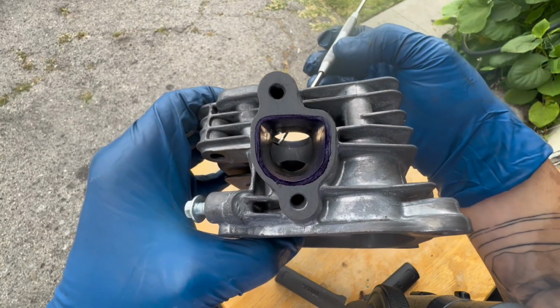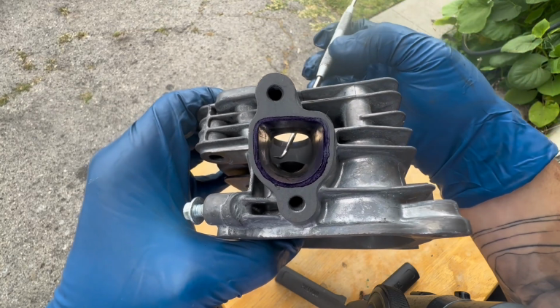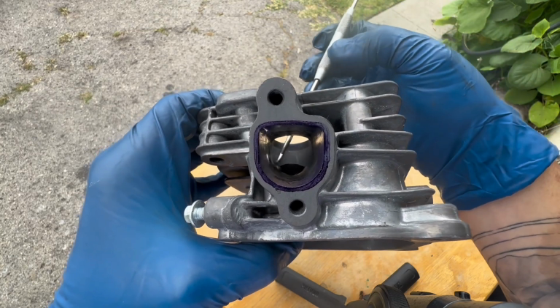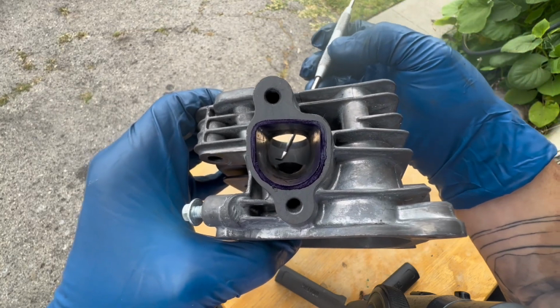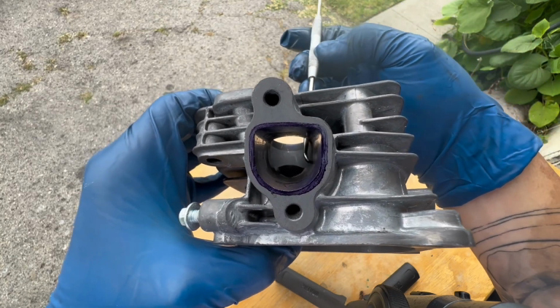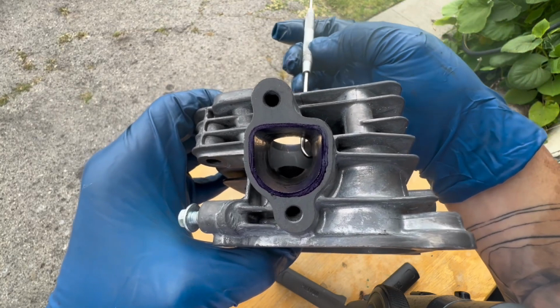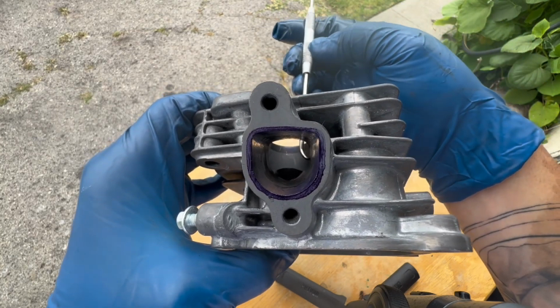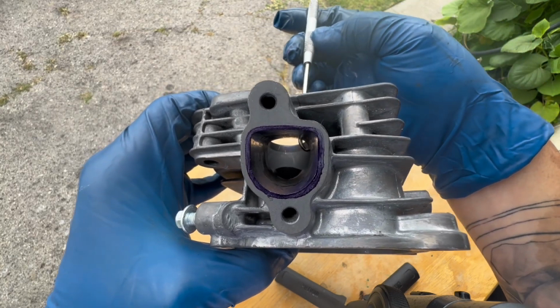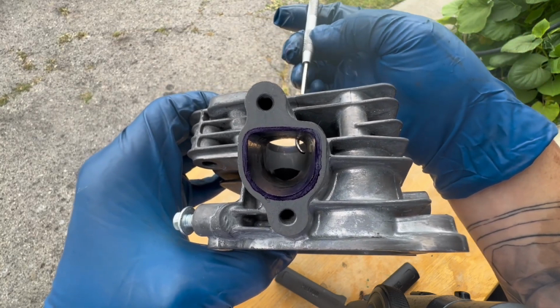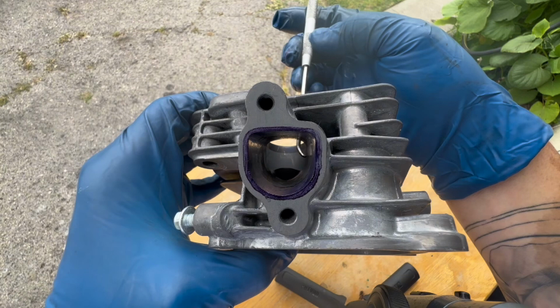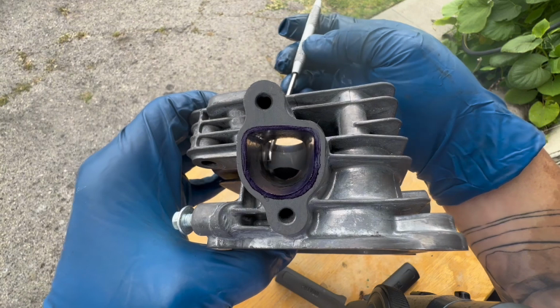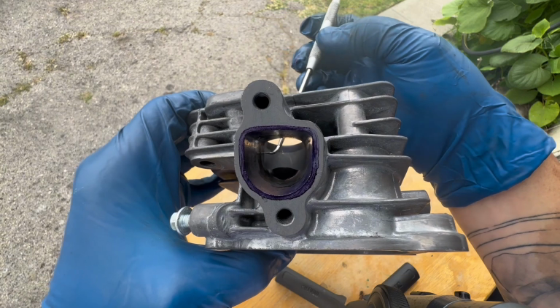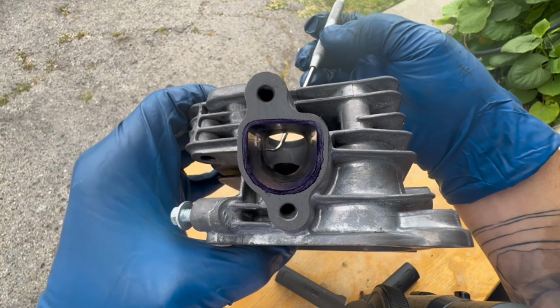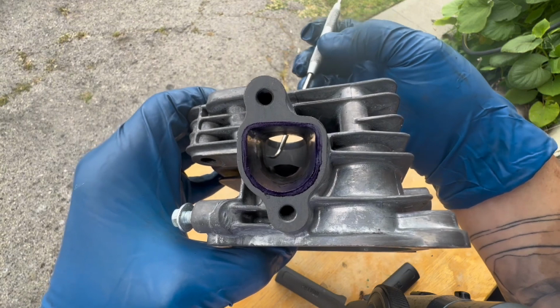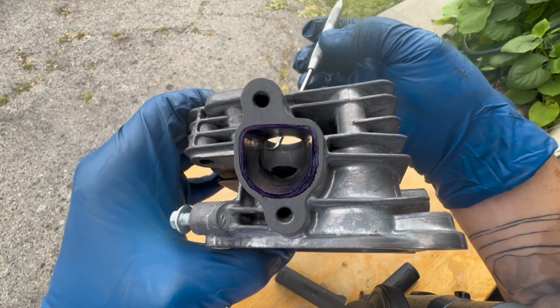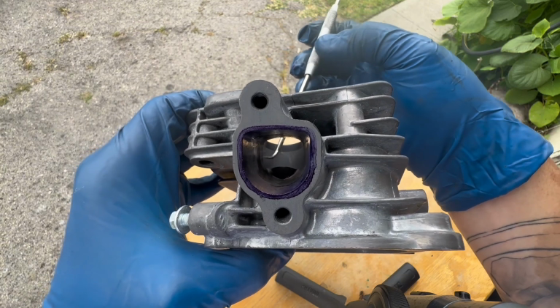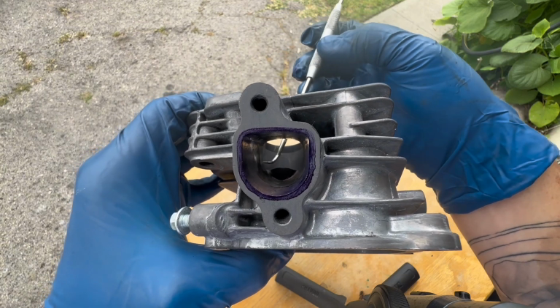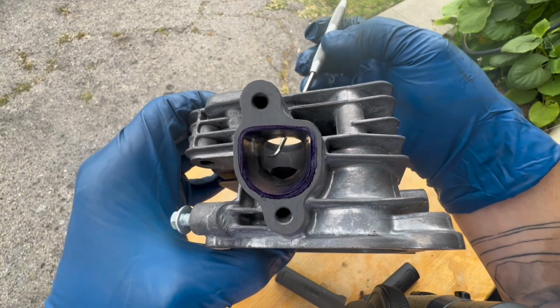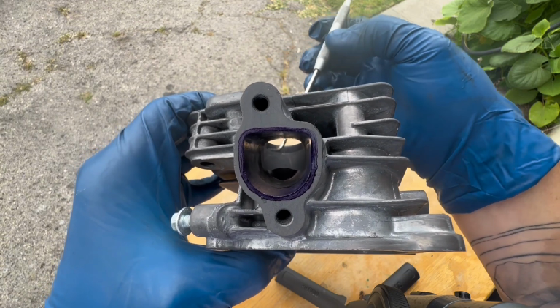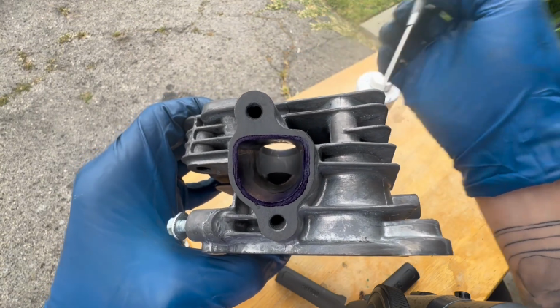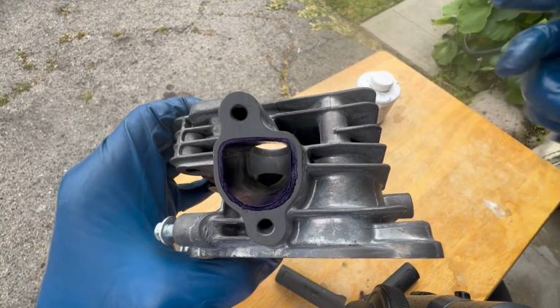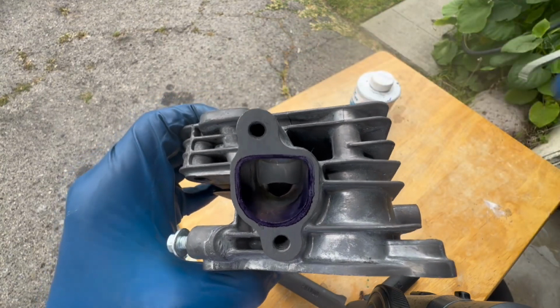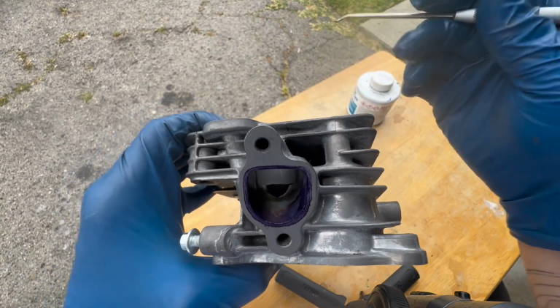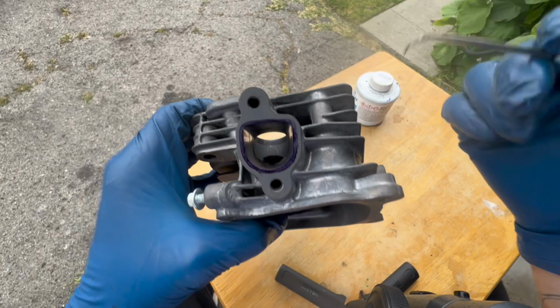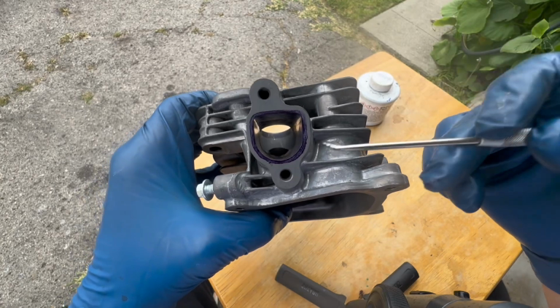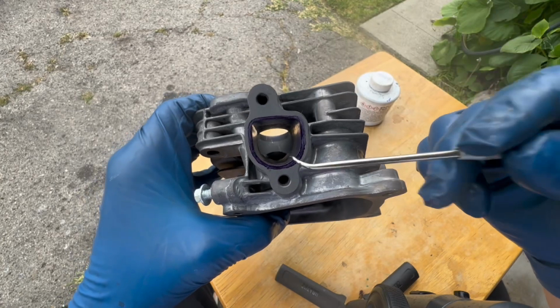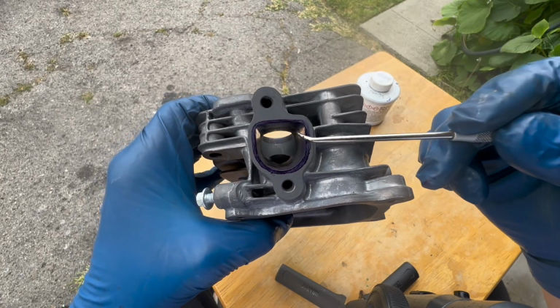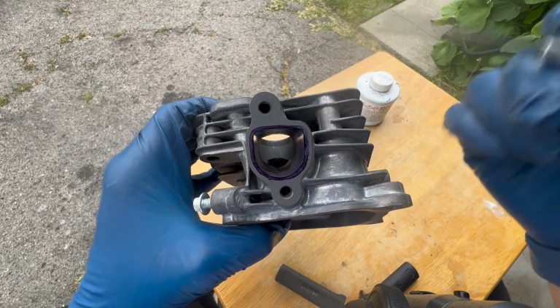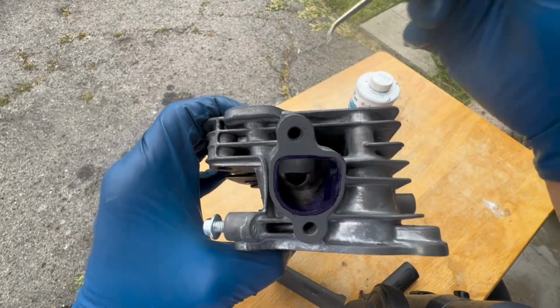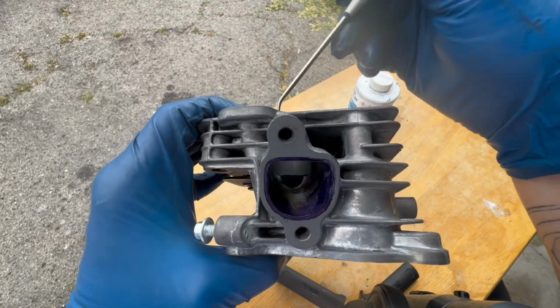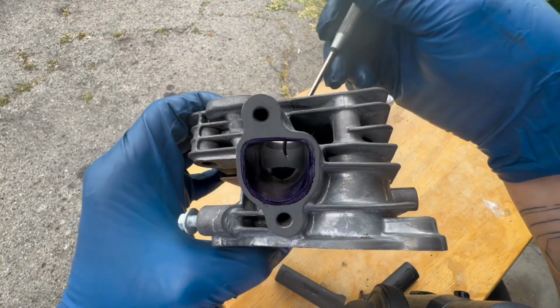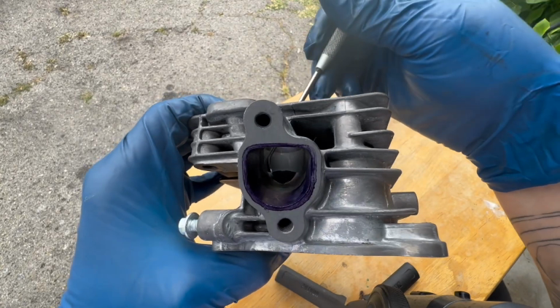The throat area — we're not going to do too much there. We're just going to basically clean it up a little bit, but we're not going to take off too much material. We don't want to widen that; we want to have a nice taper from the beginning to the end, to the throat.